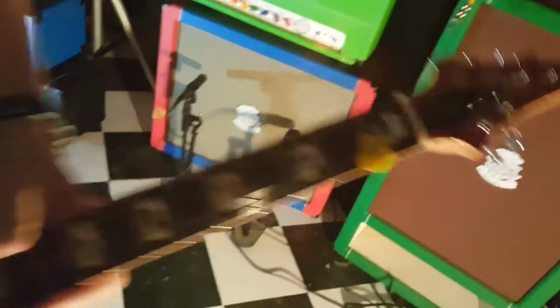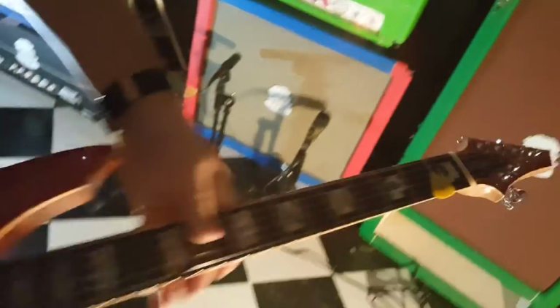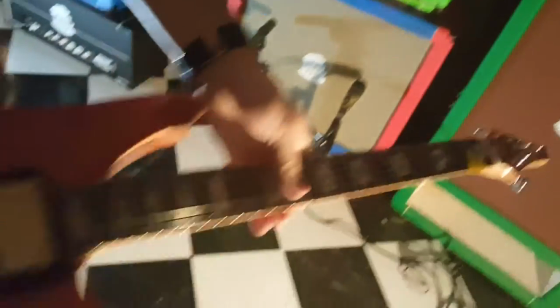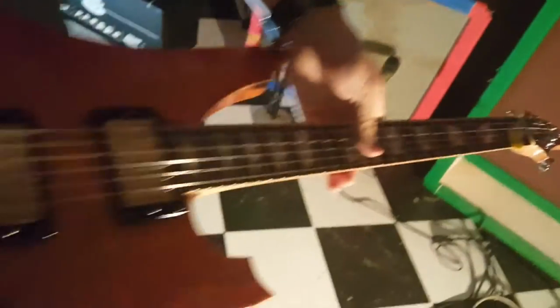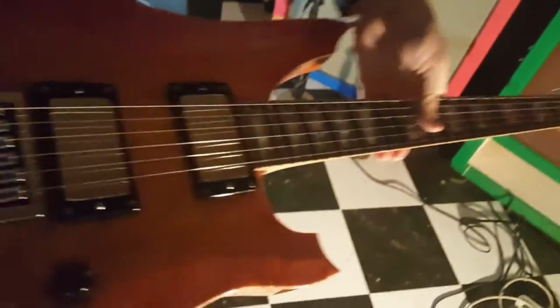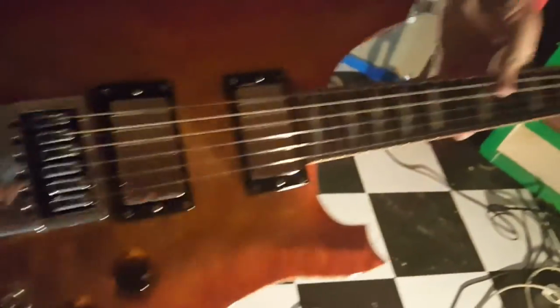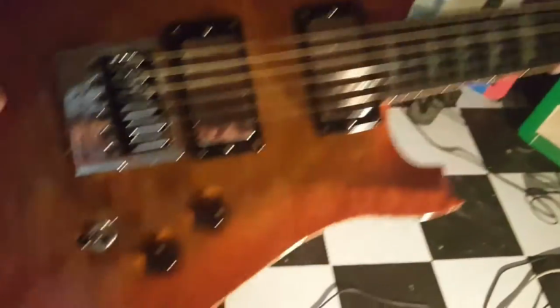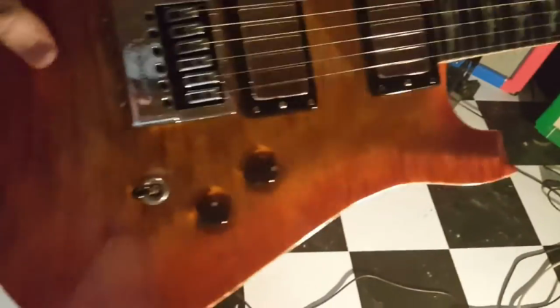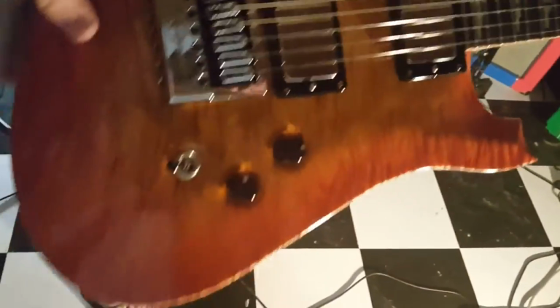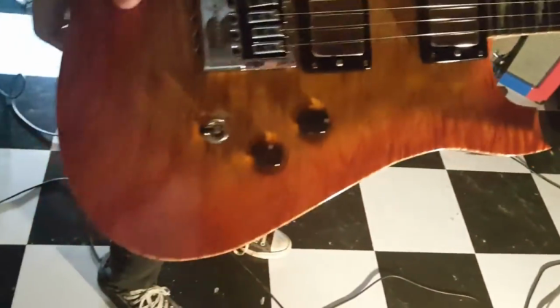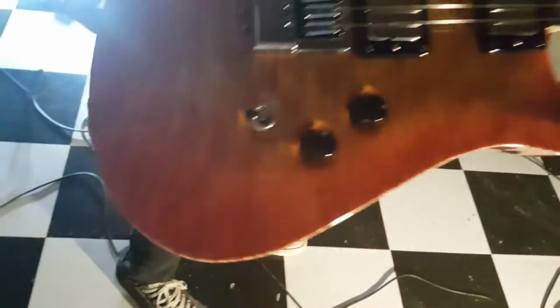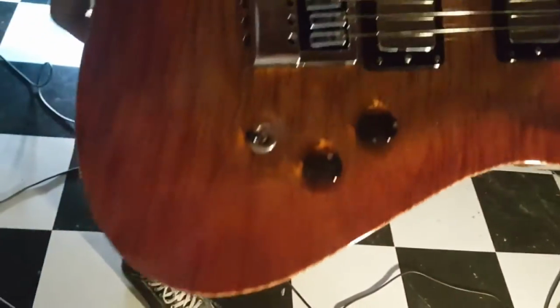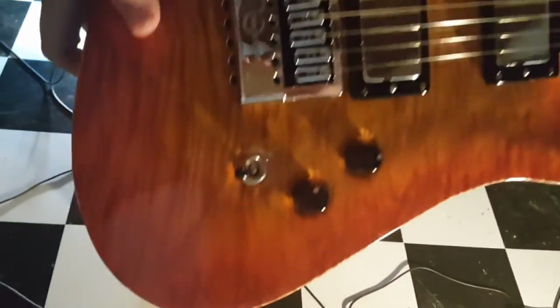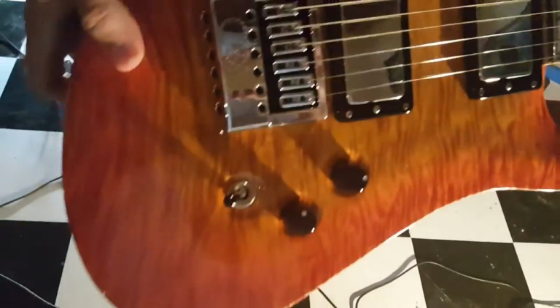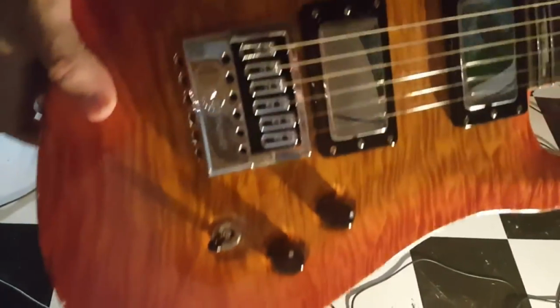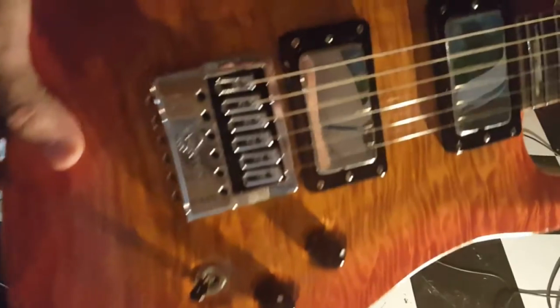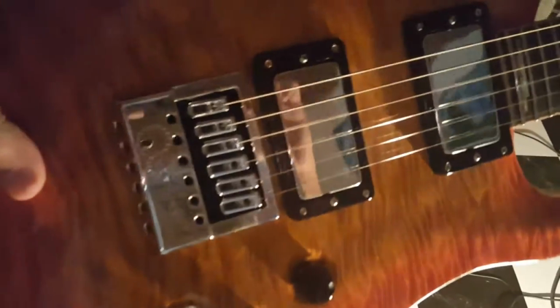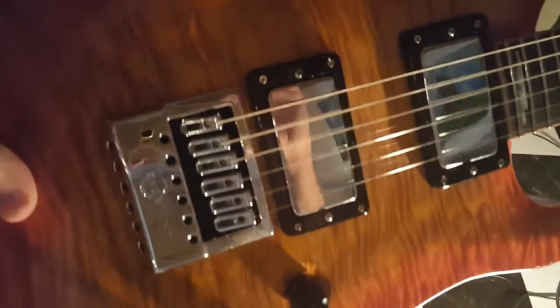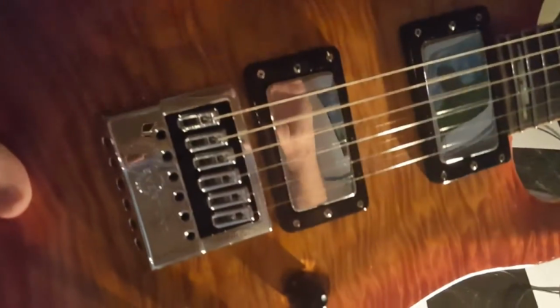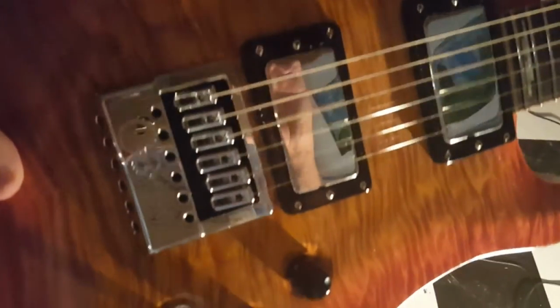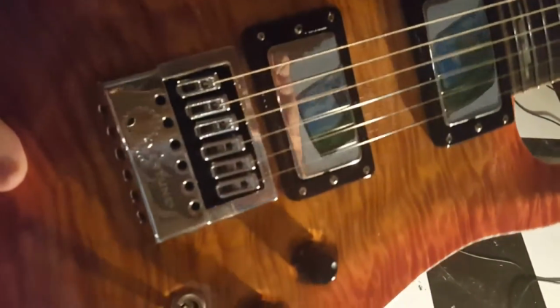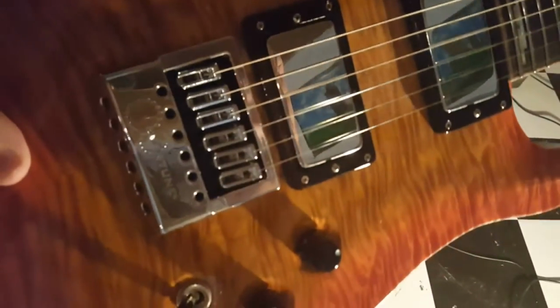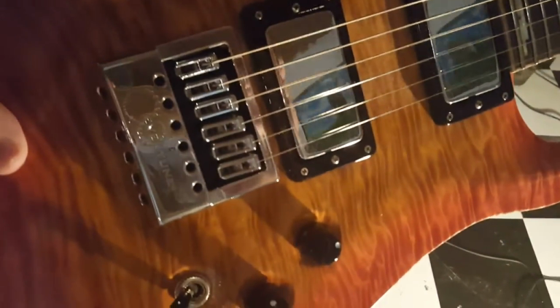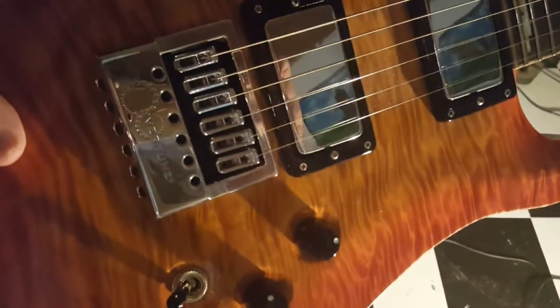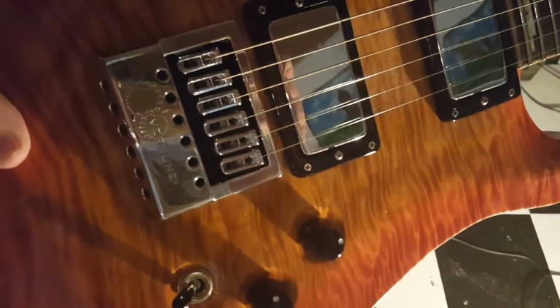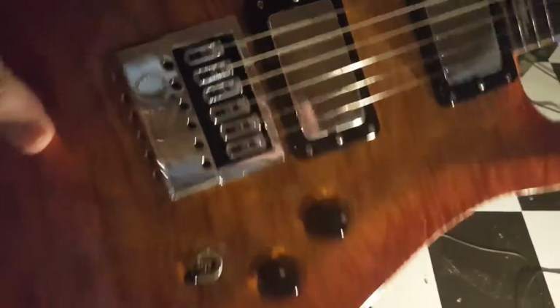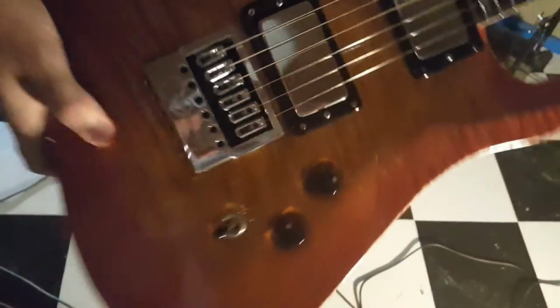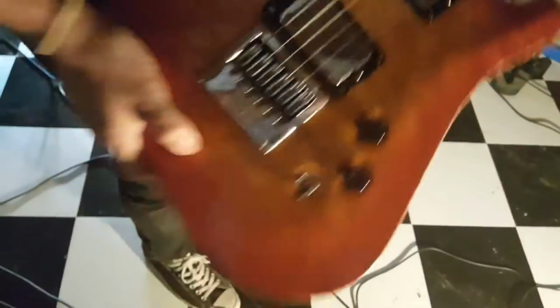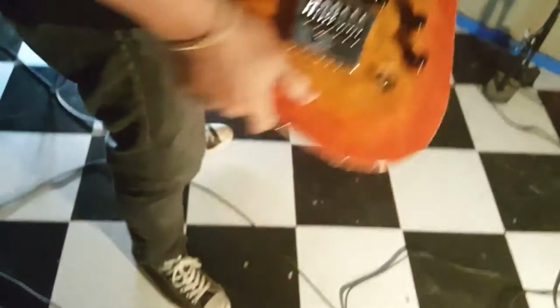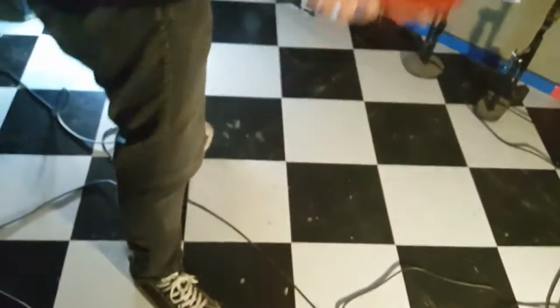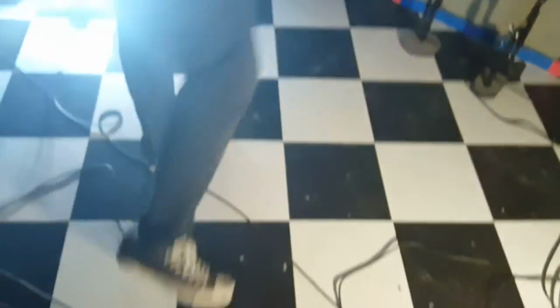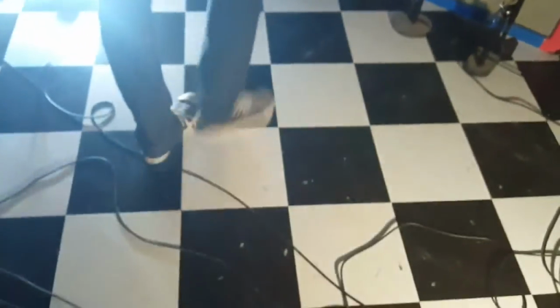I highly recommend you check them out — Perry Riggs, Slash L Guitars out of Richmond, Texas. Super badass. Let's go over to the pedal board.